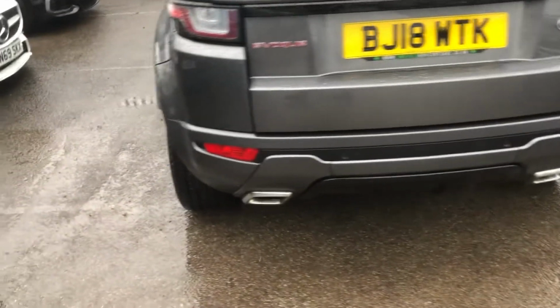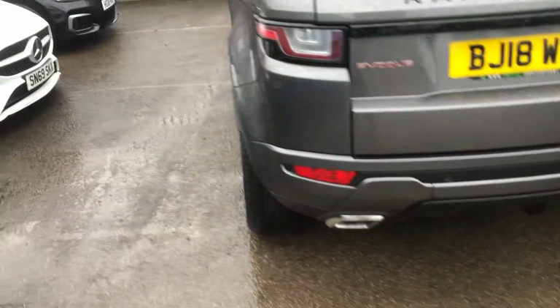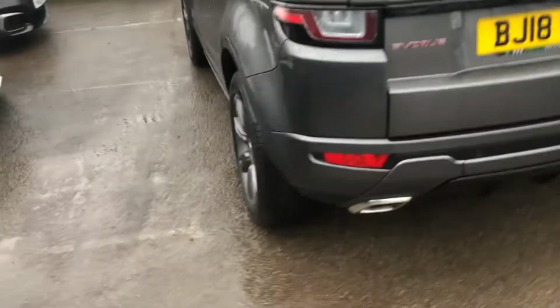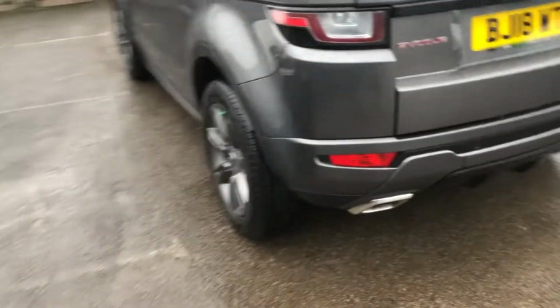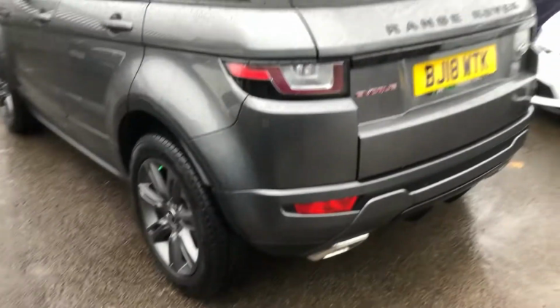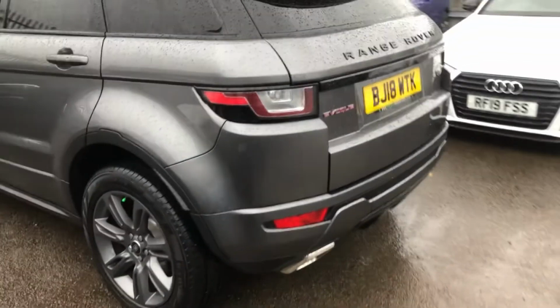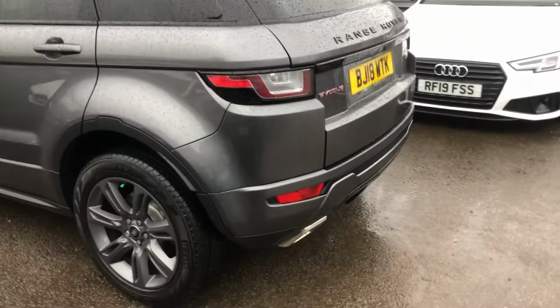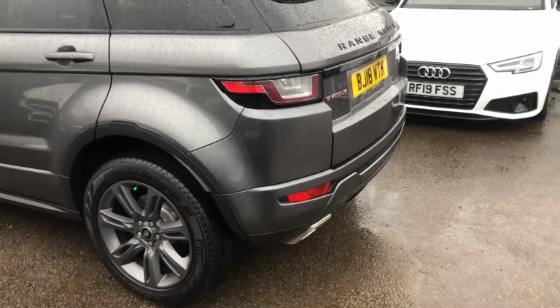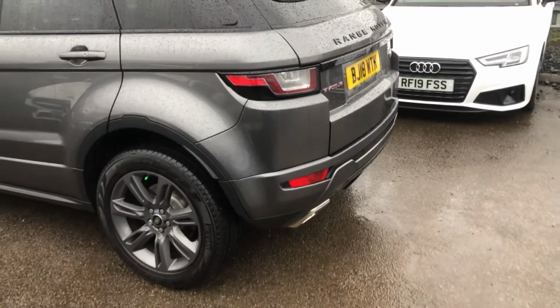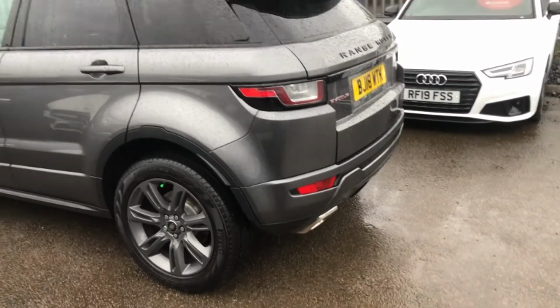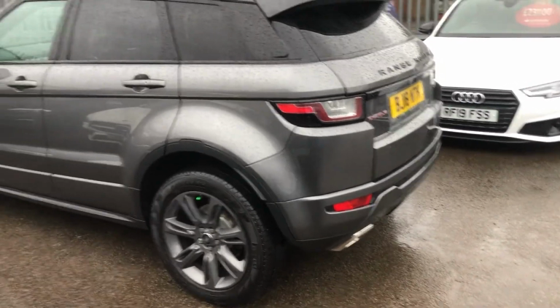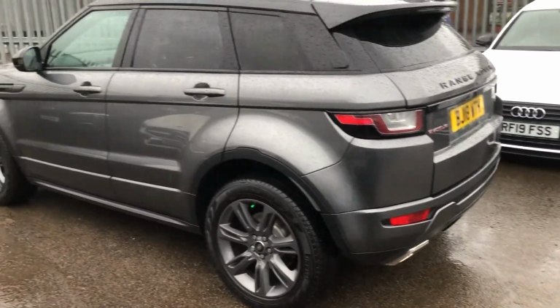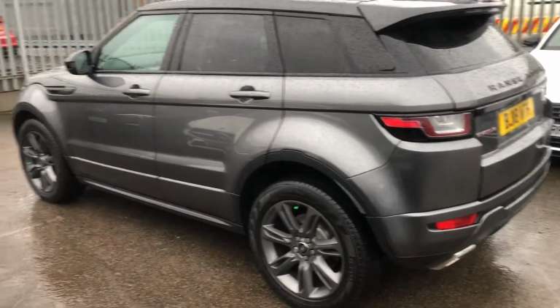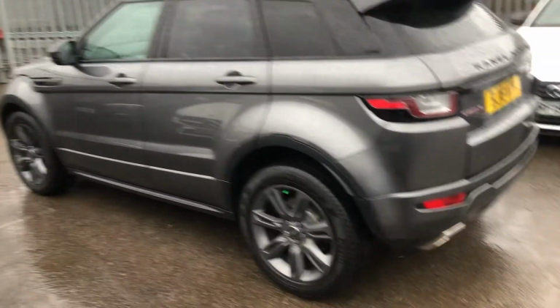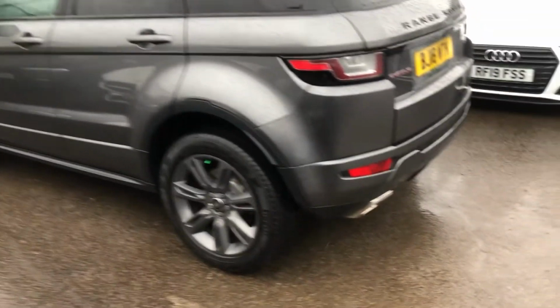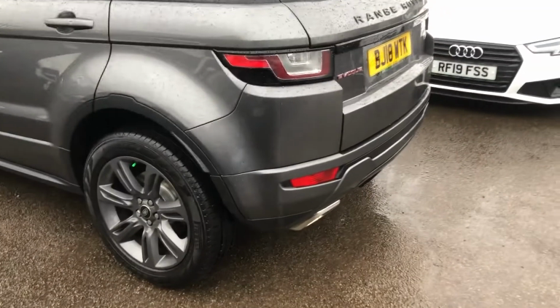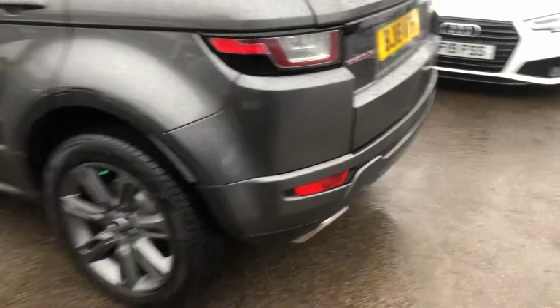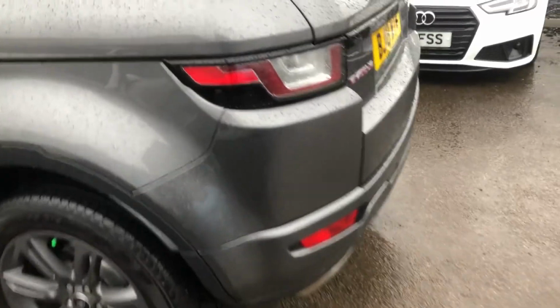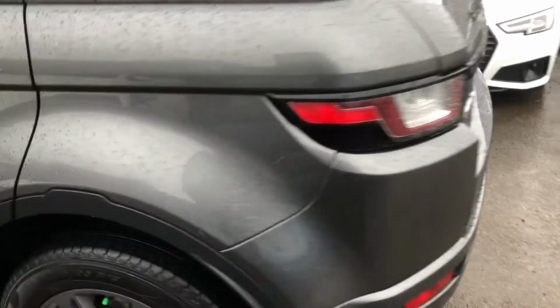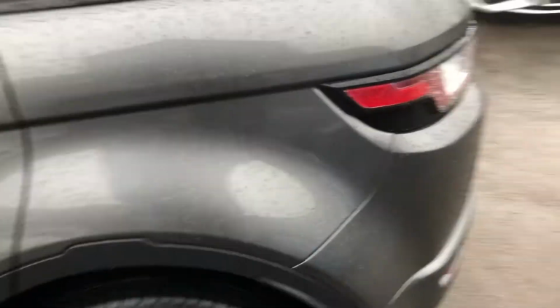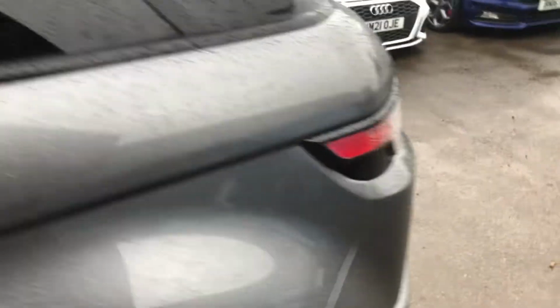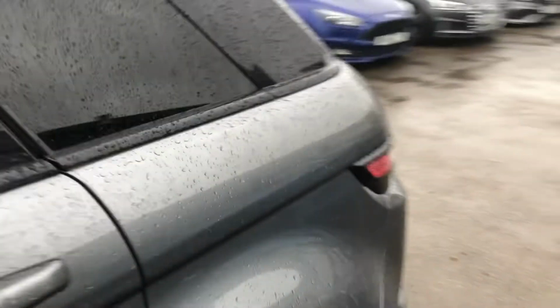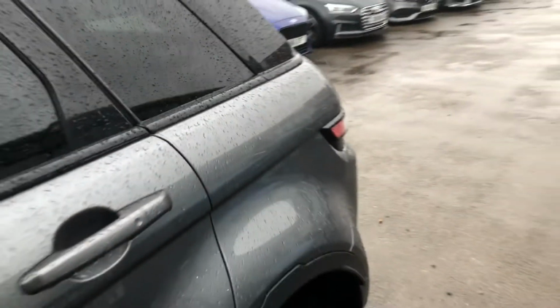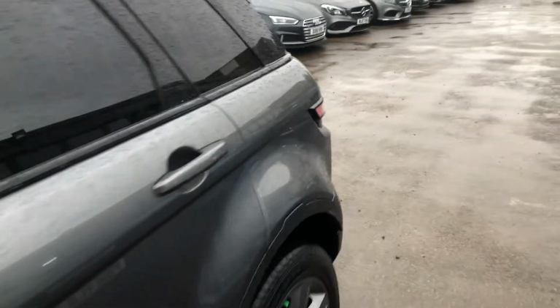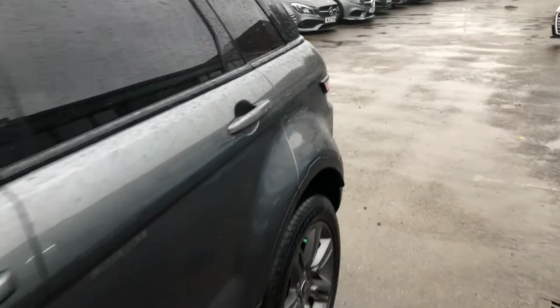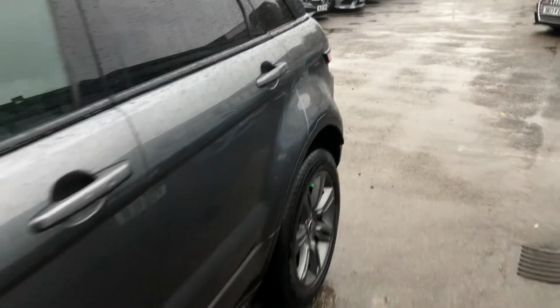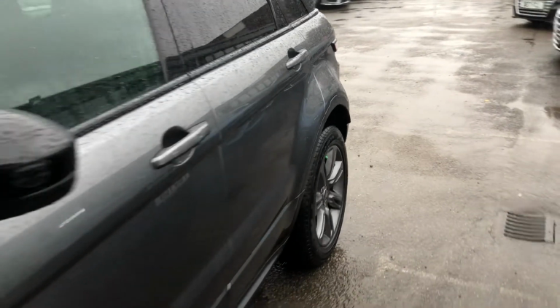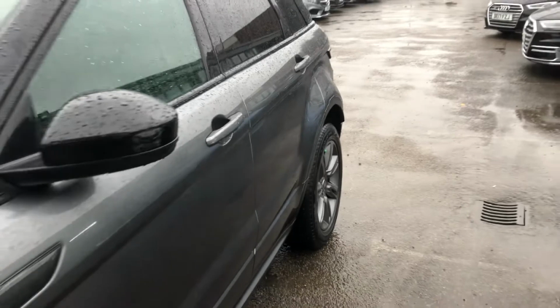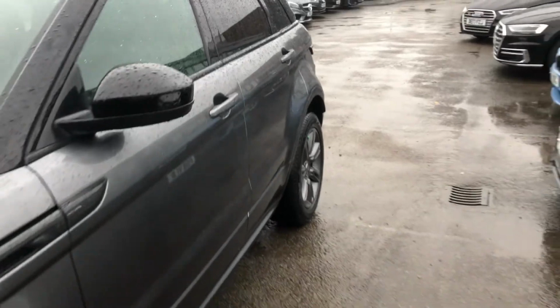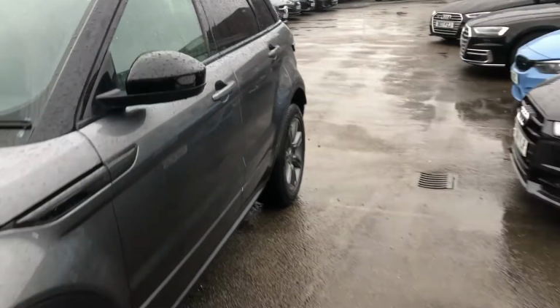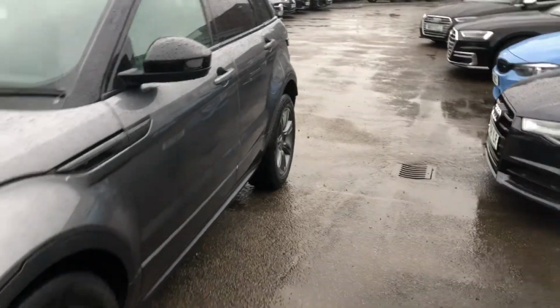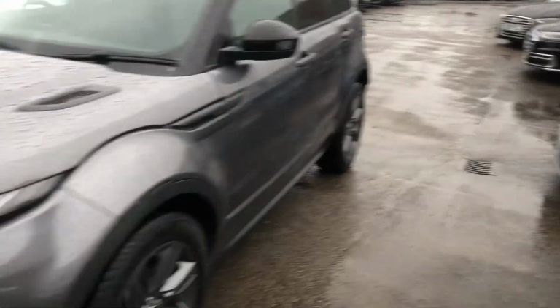Moving around, the presentation of this 18-plate example is exactly how you'd expect - very well maintained, very well looked after, and it retains that gorgeous, prestigious, and luxurious aesthetic only a Range Rover can offer.